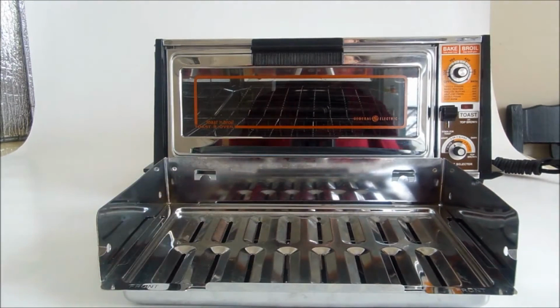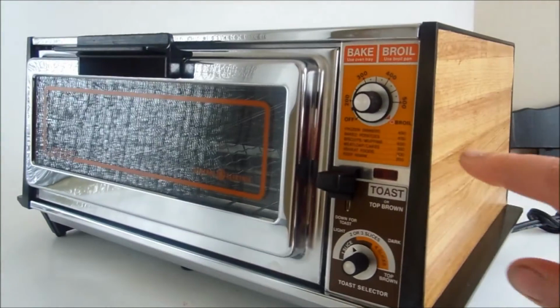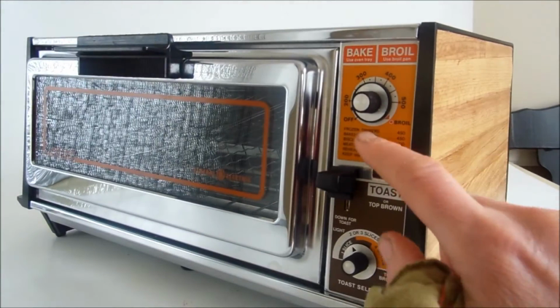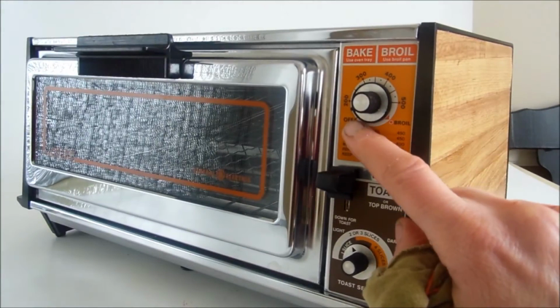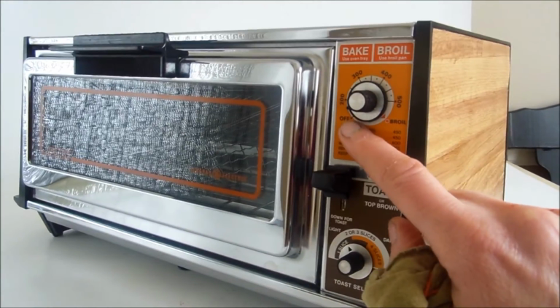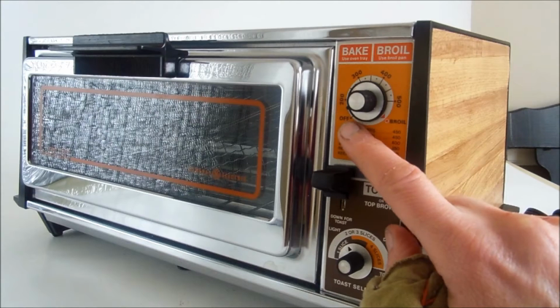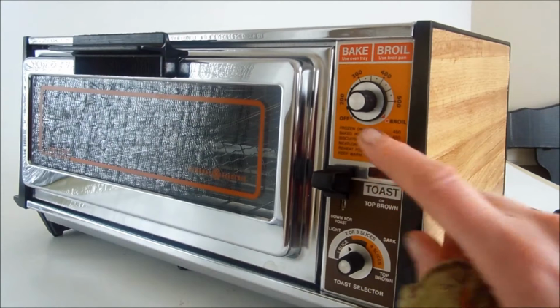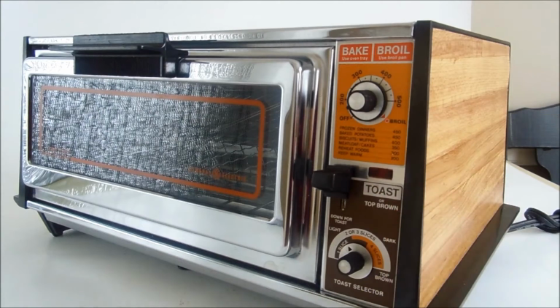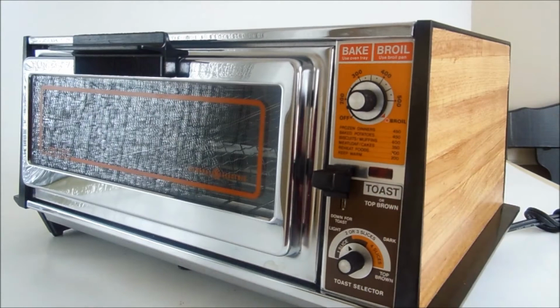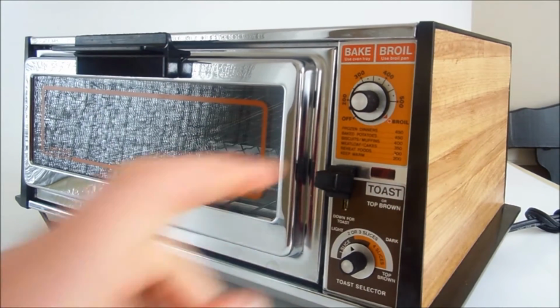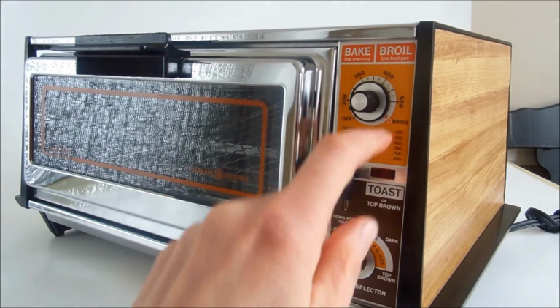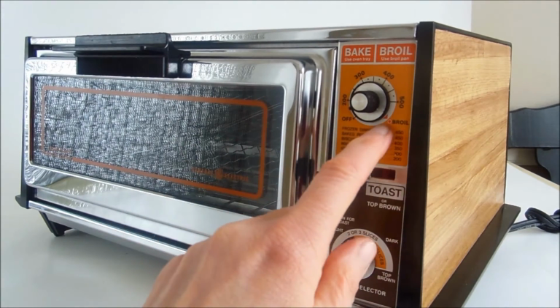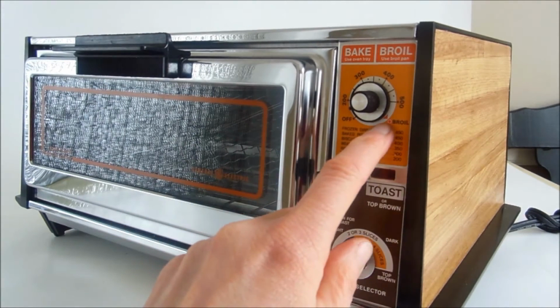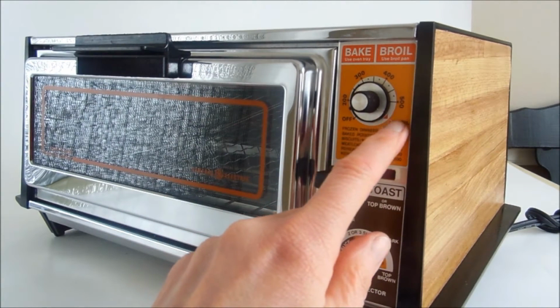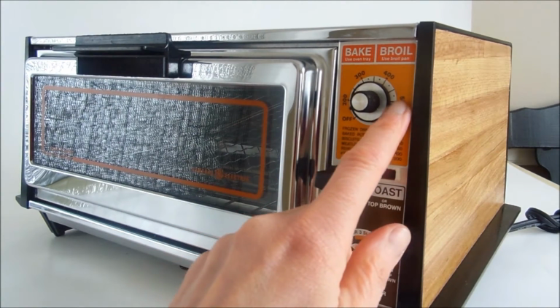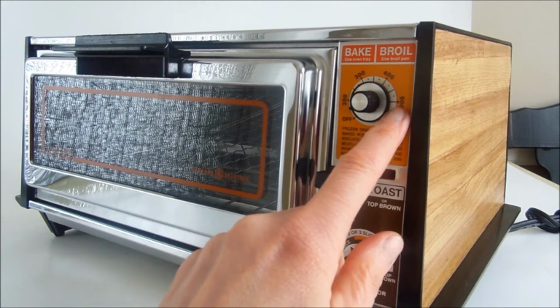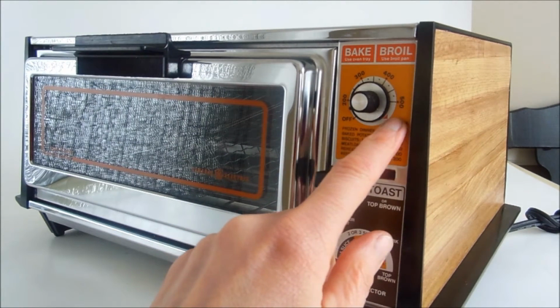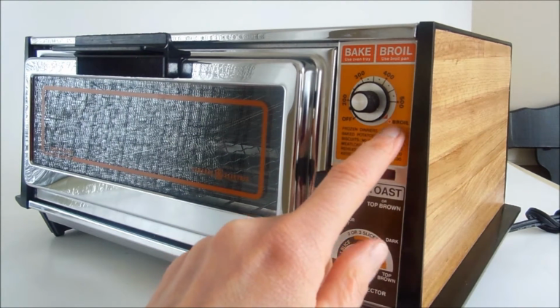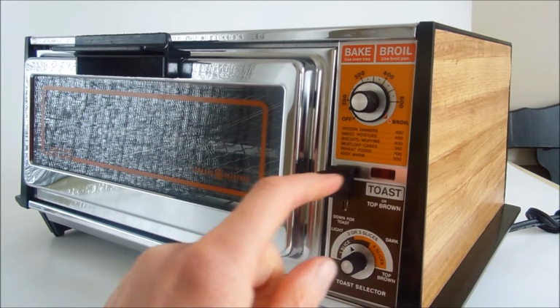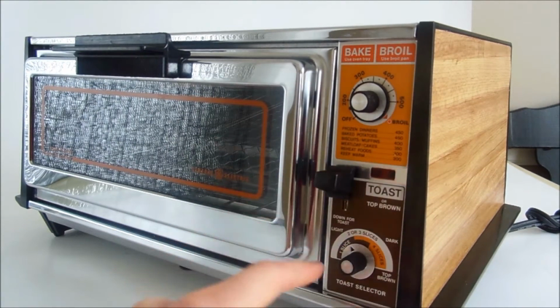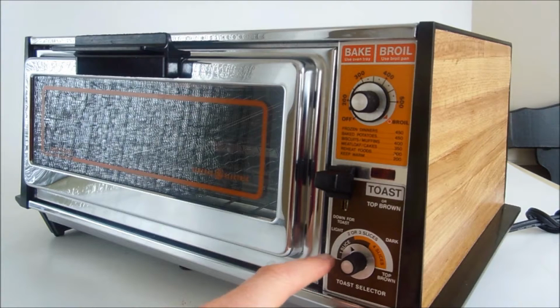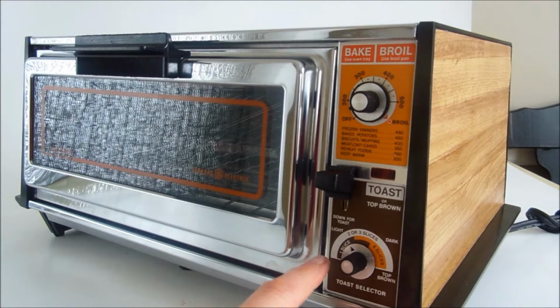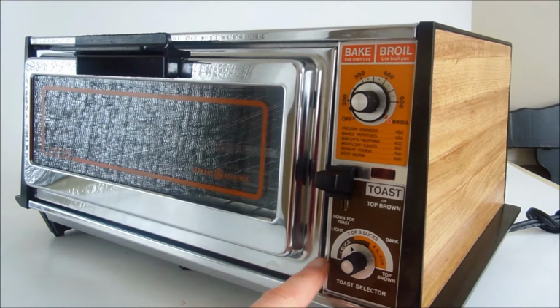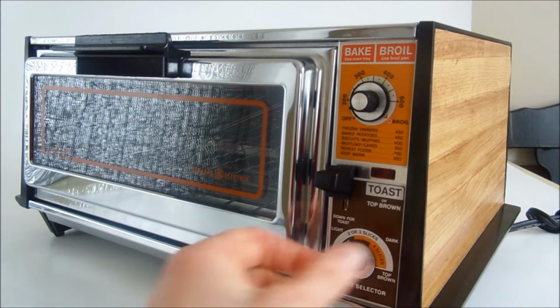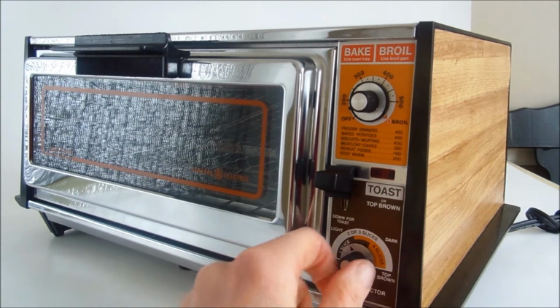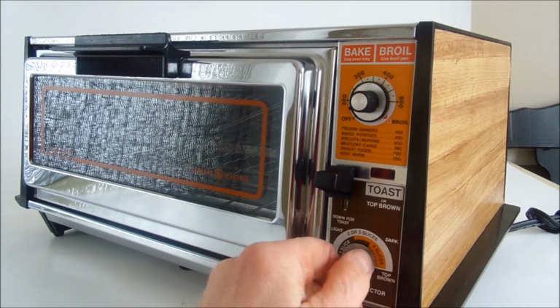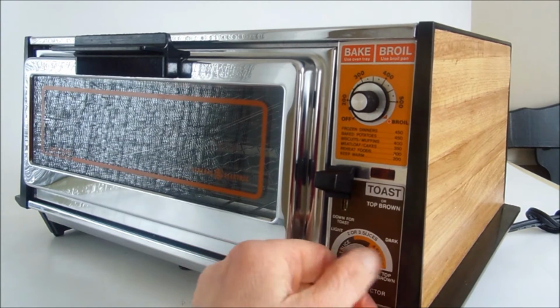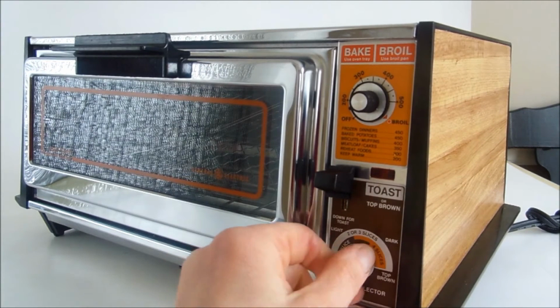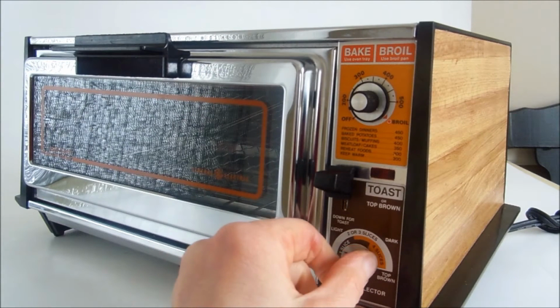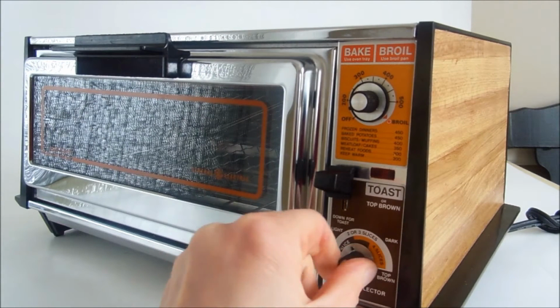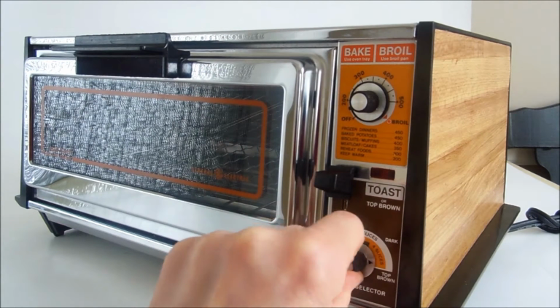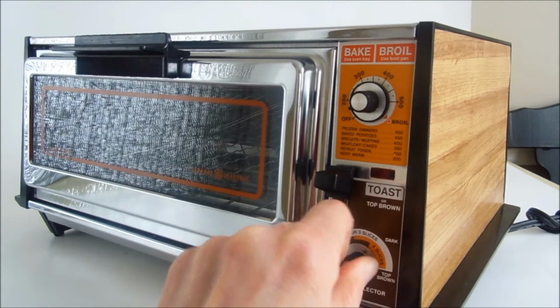The control panel goes from off to broil — 500 and then broil. And then this is Toast, Light to Dark.